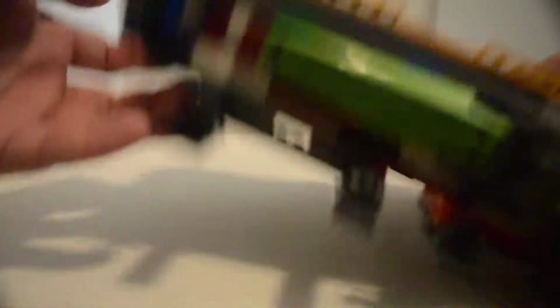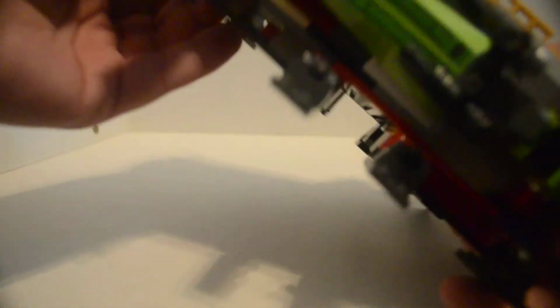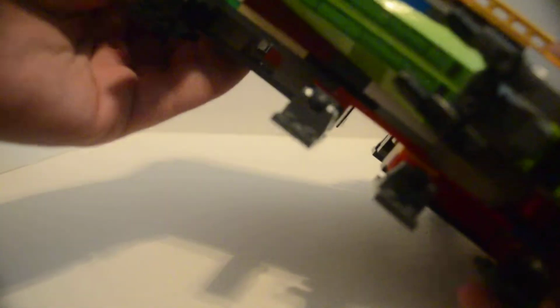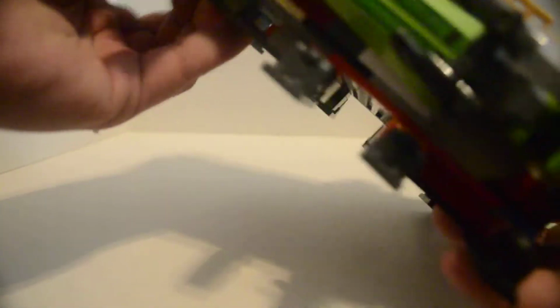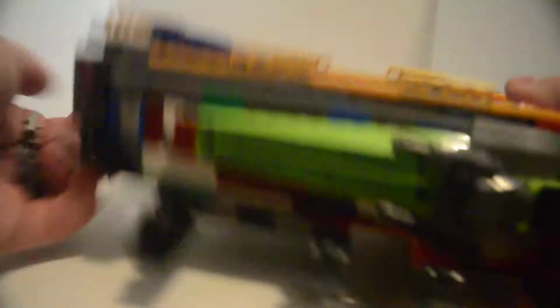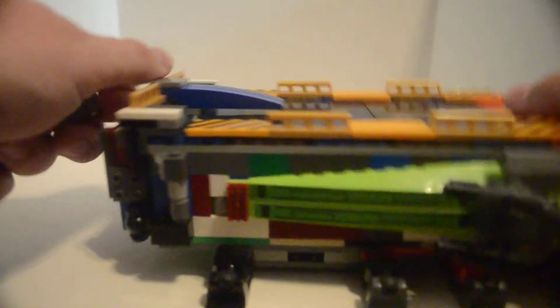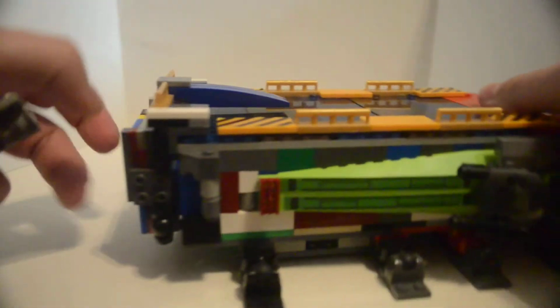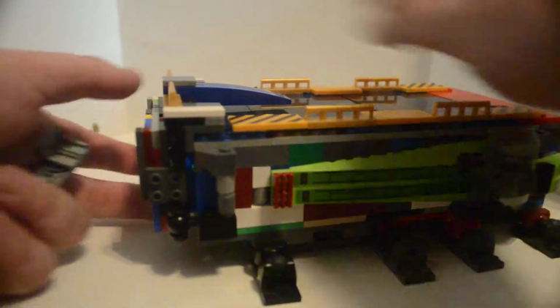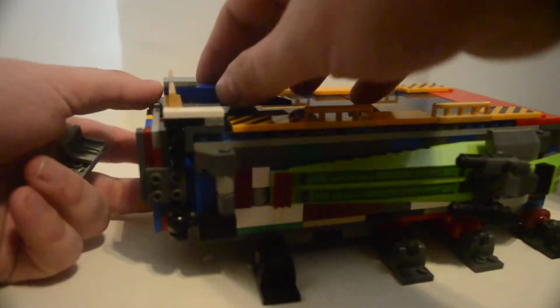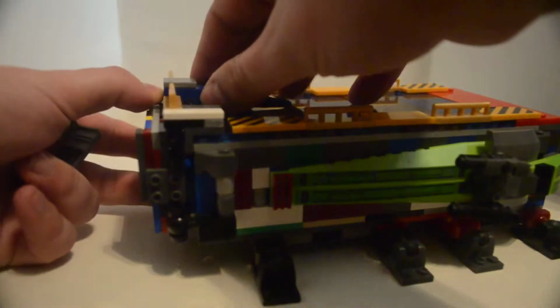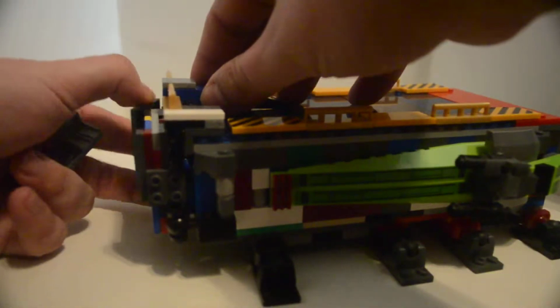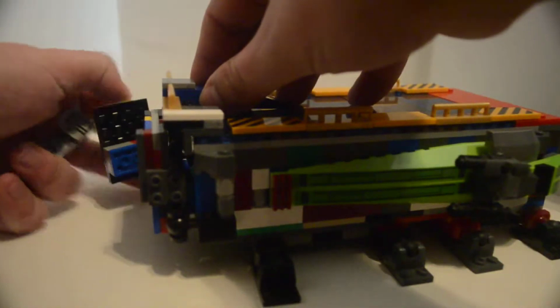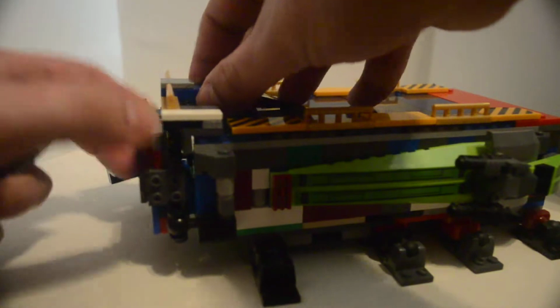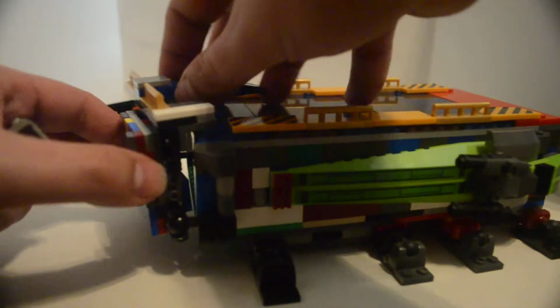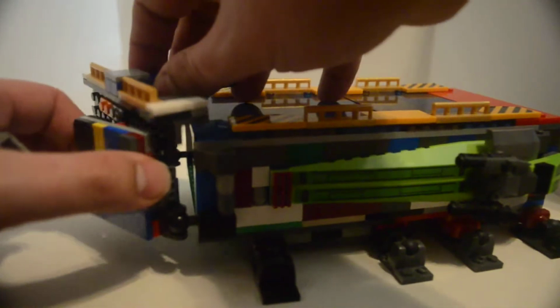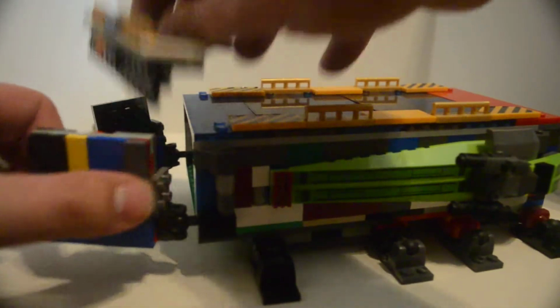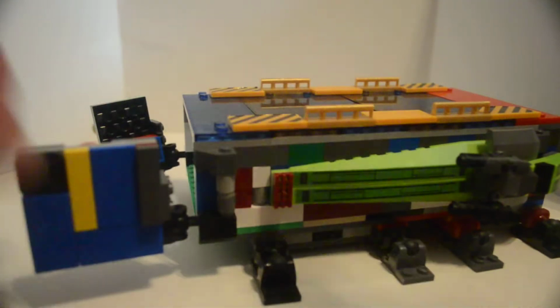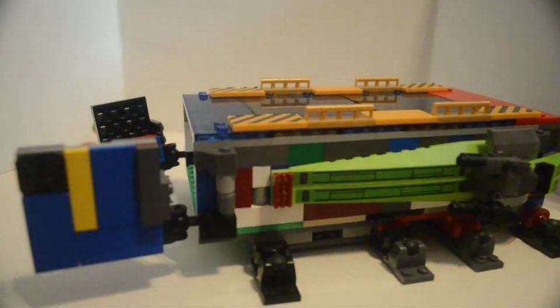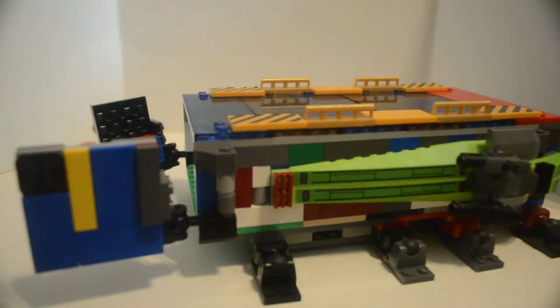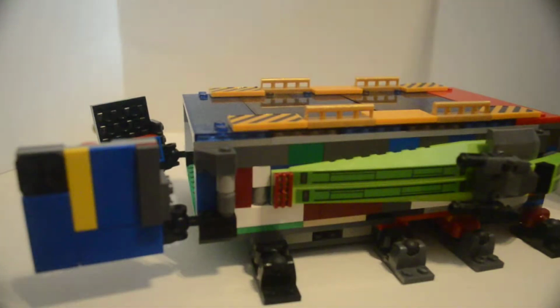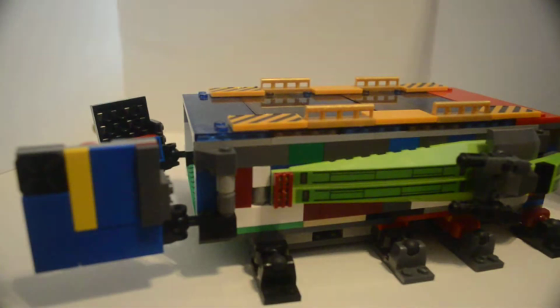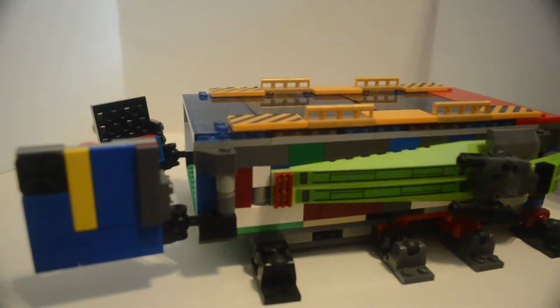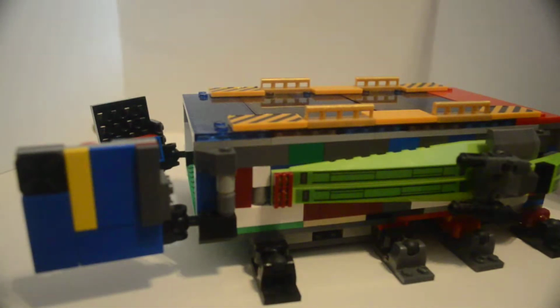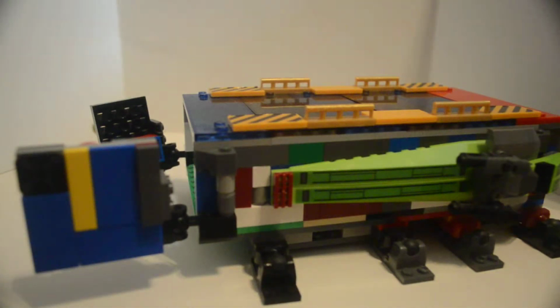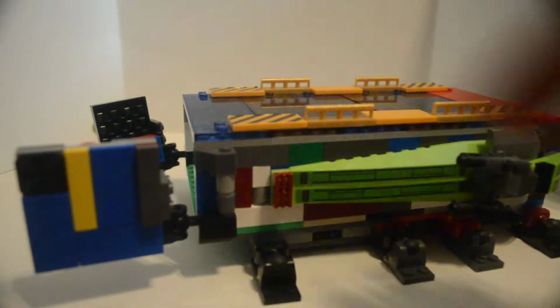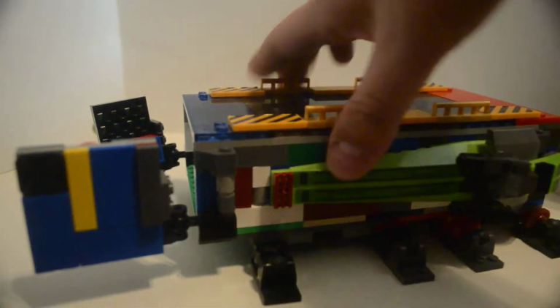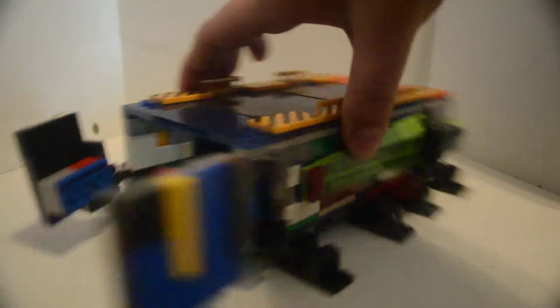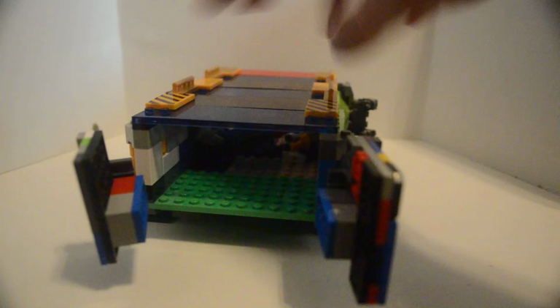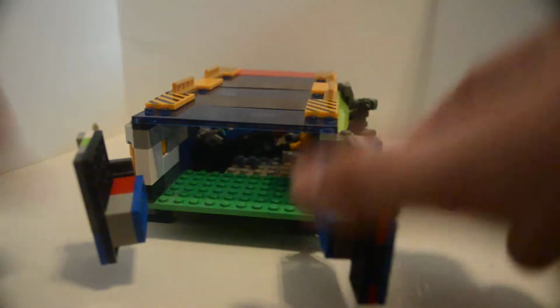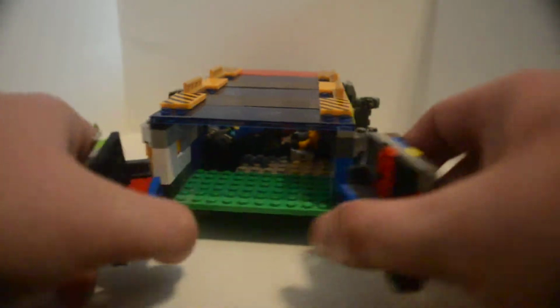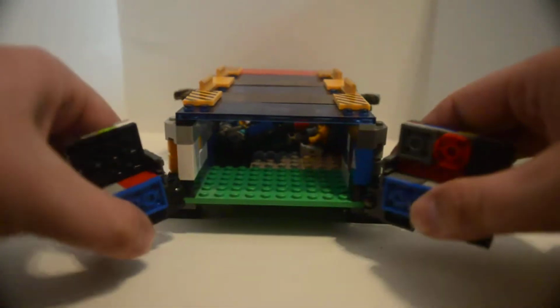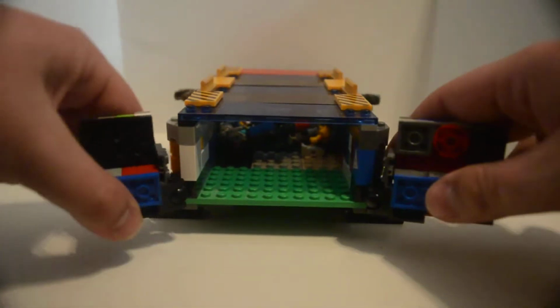Disengage the locks — there's a bottom lock and a top lock that you disengage to open the doors. Open the cargo bay doors!